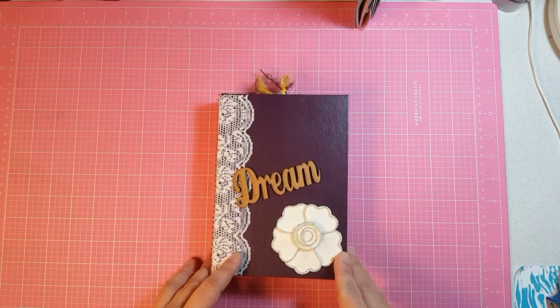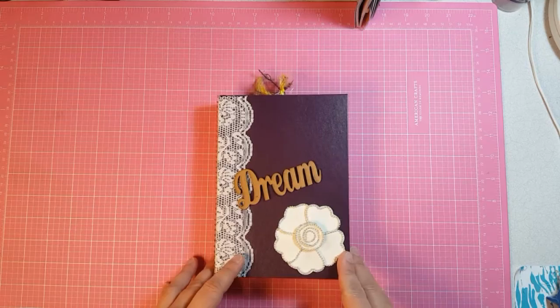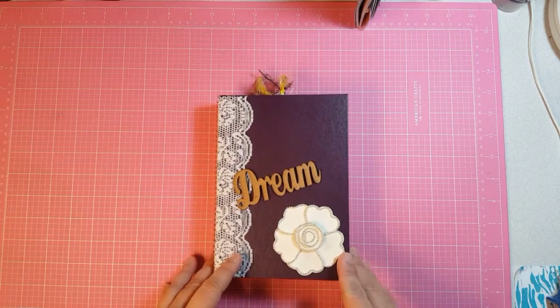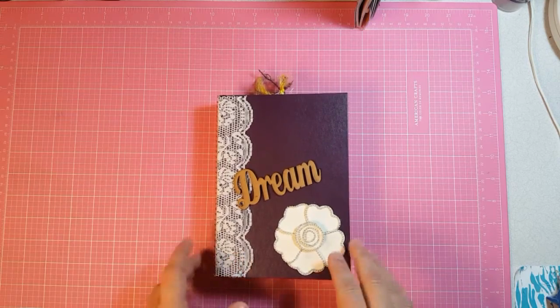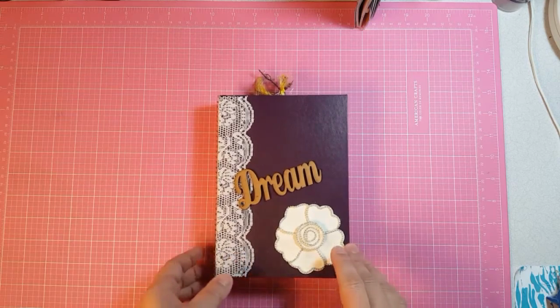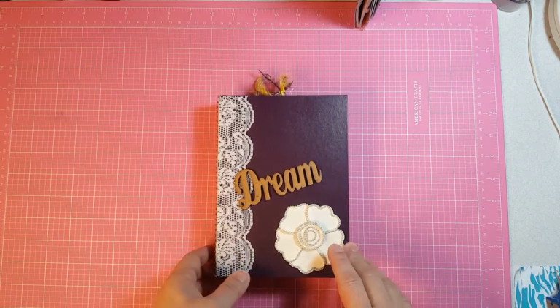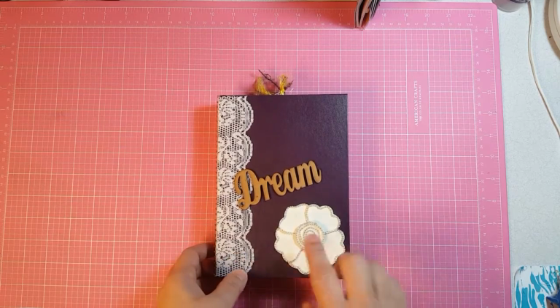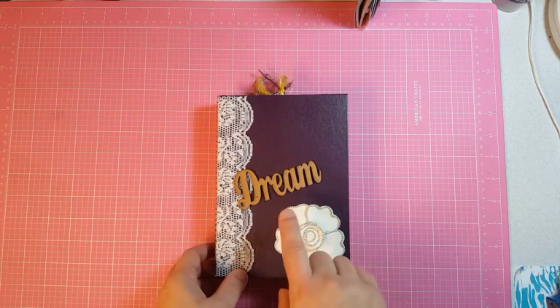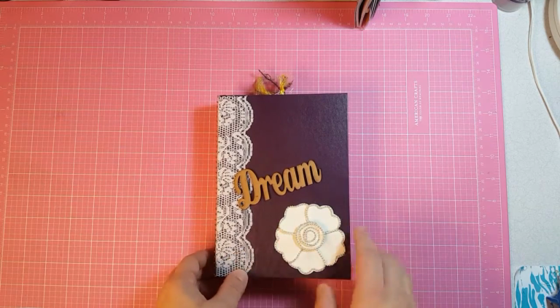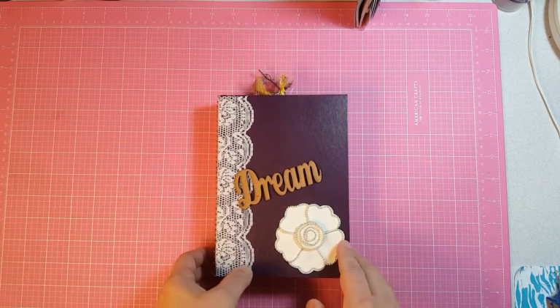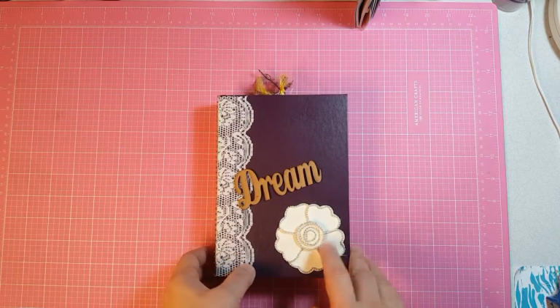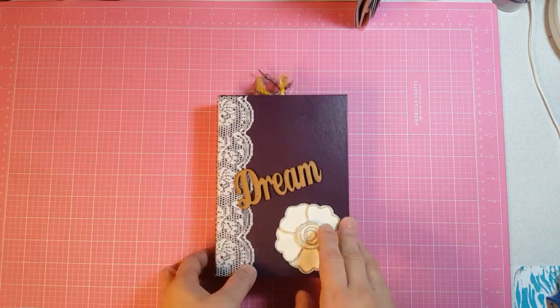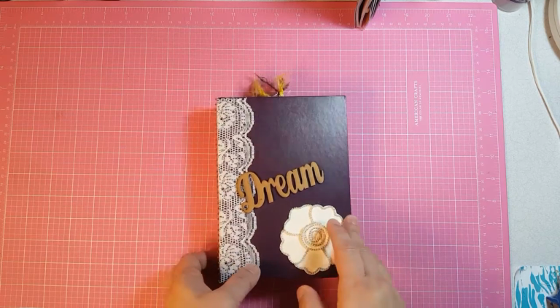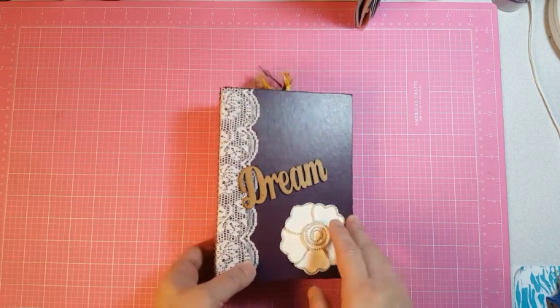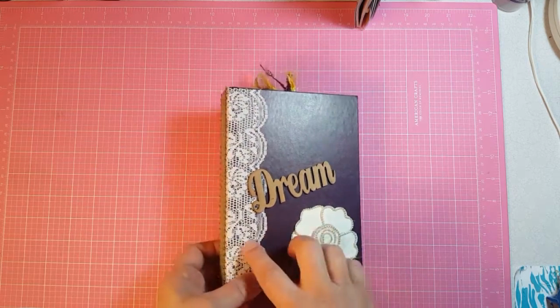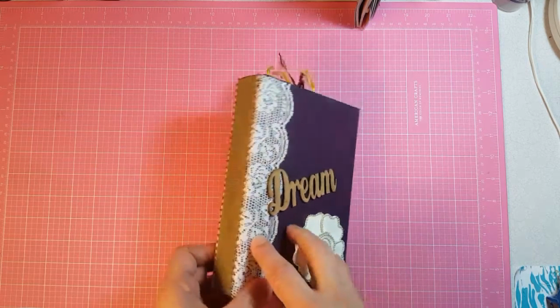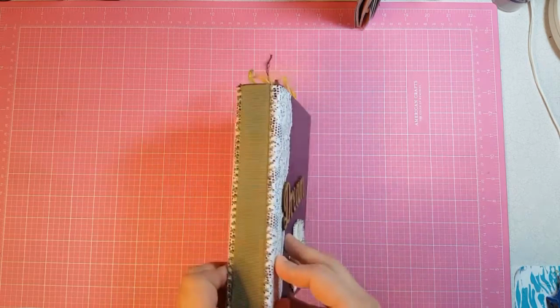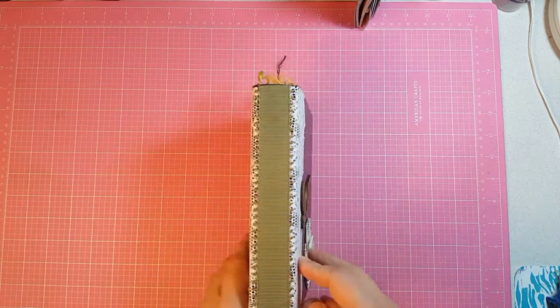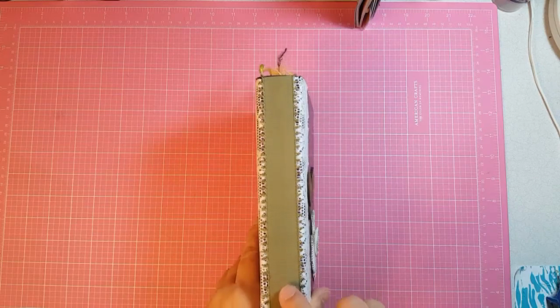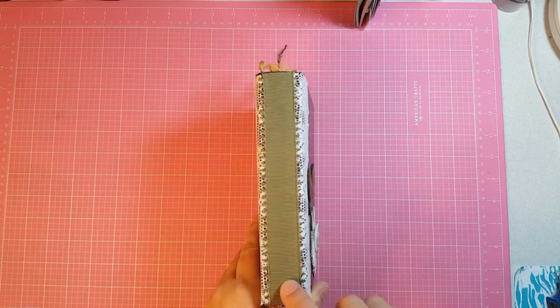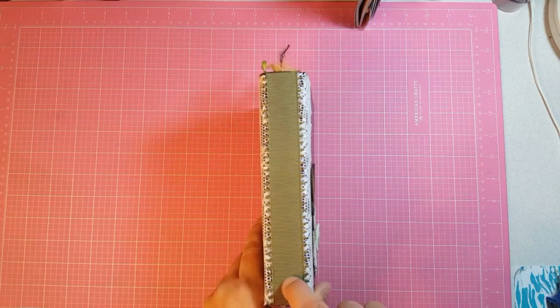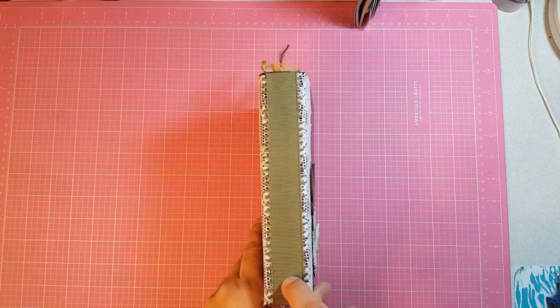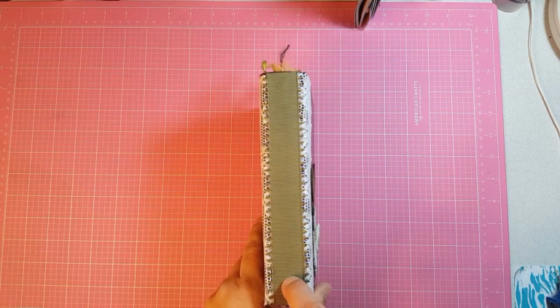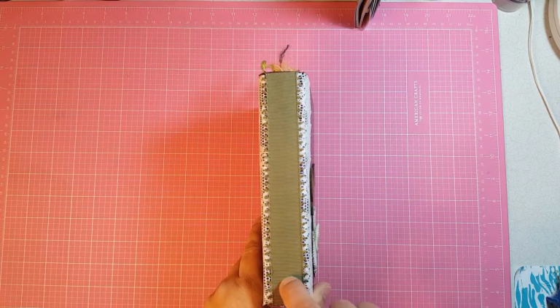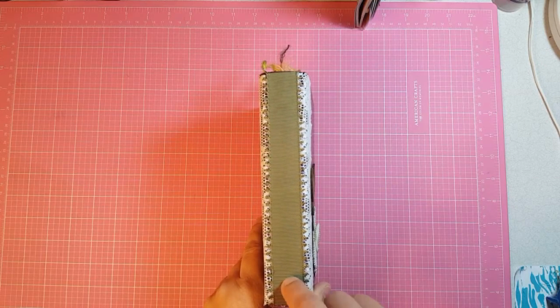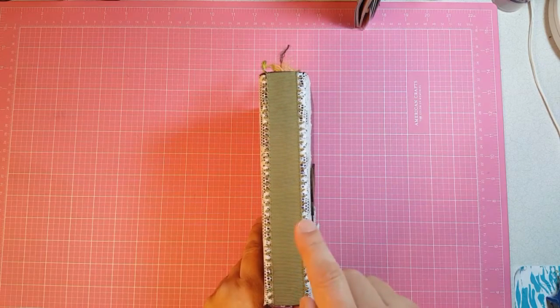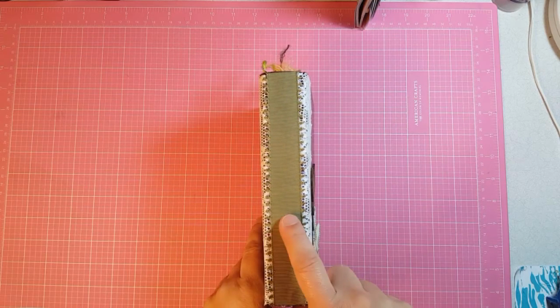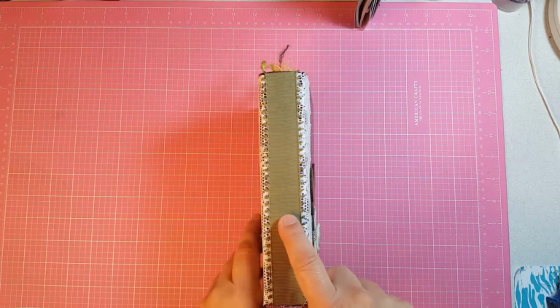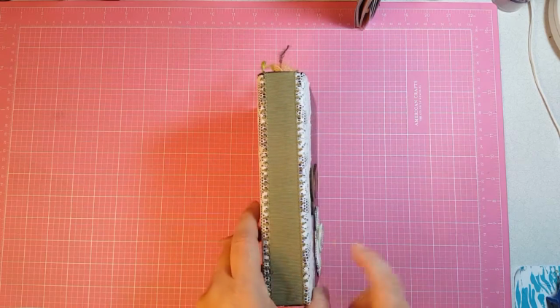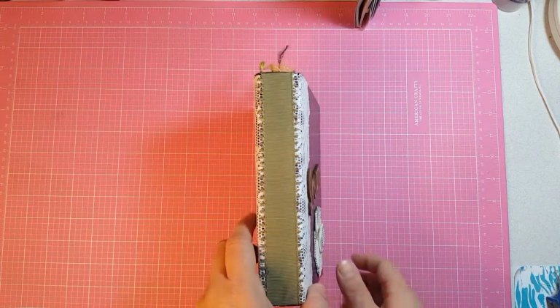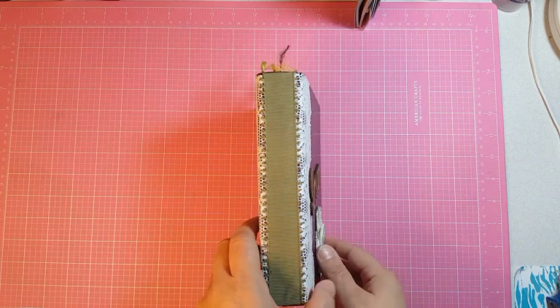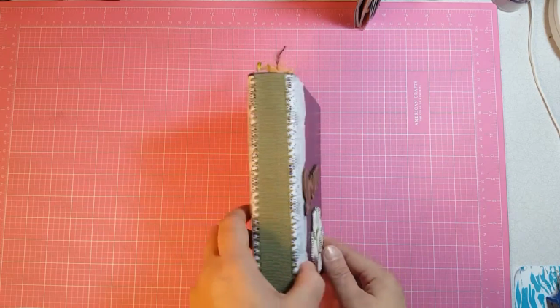It is an altered book and I put 'dream' and the flower, put this lace and then I put the ribbon so that it would cover up the gold writing on the spine.